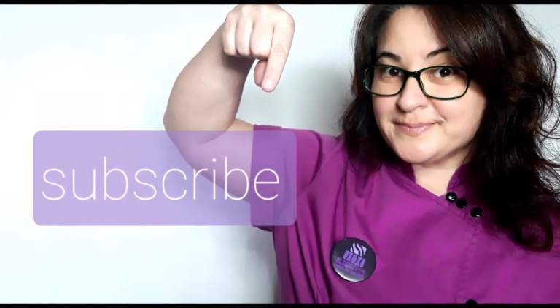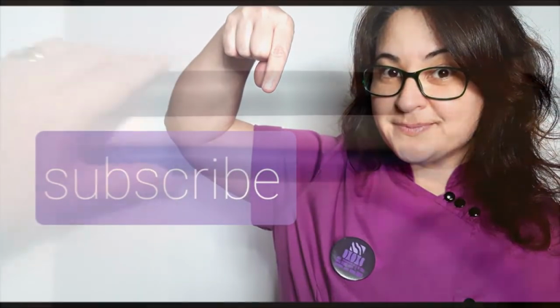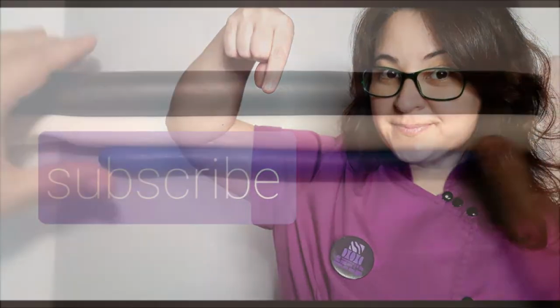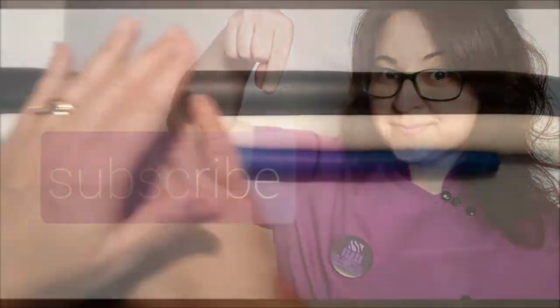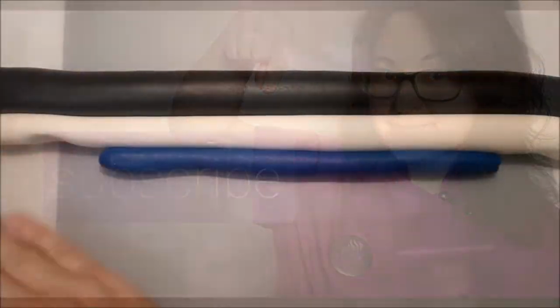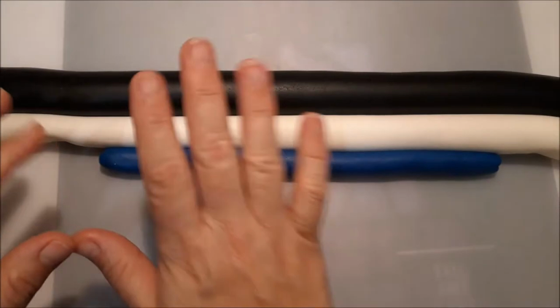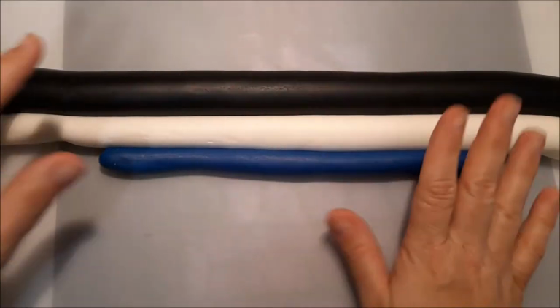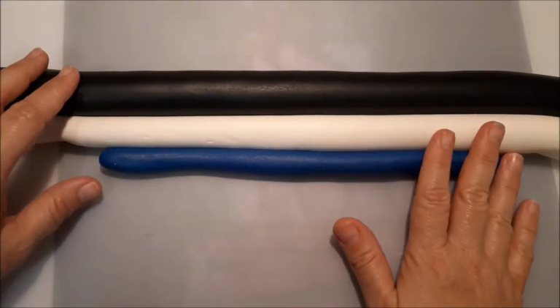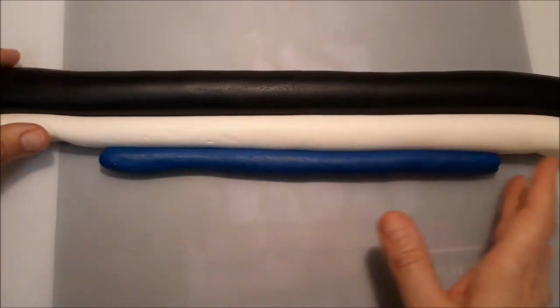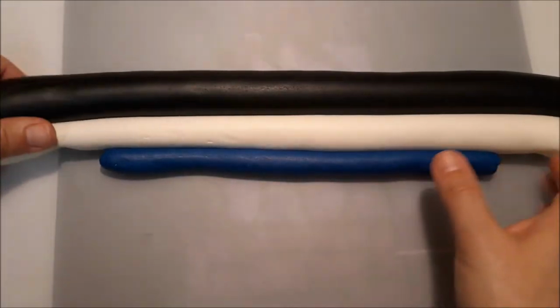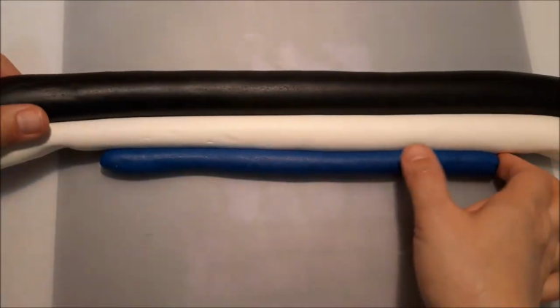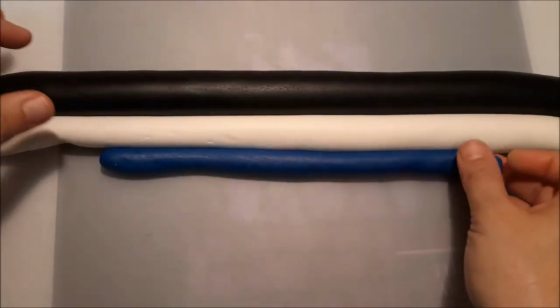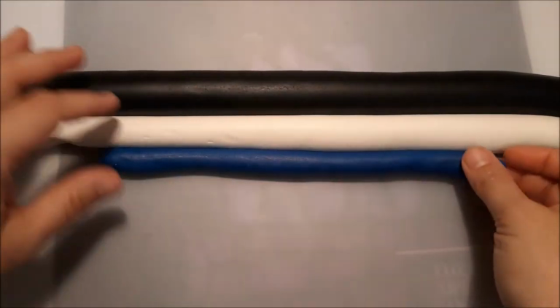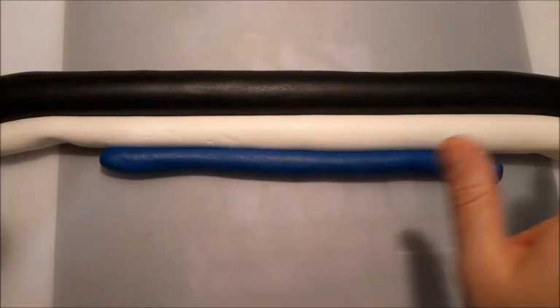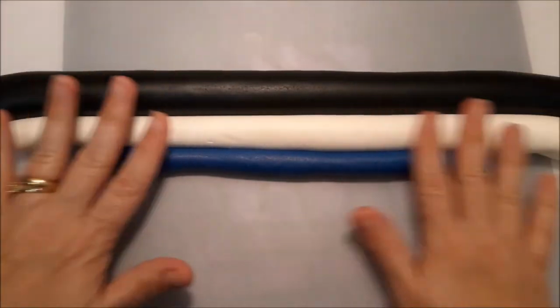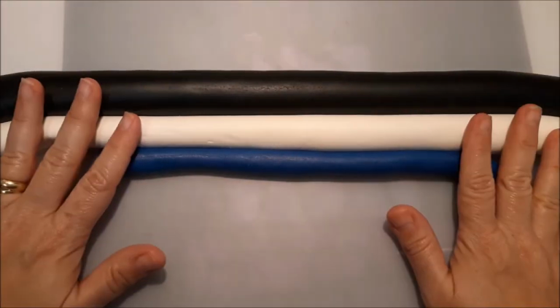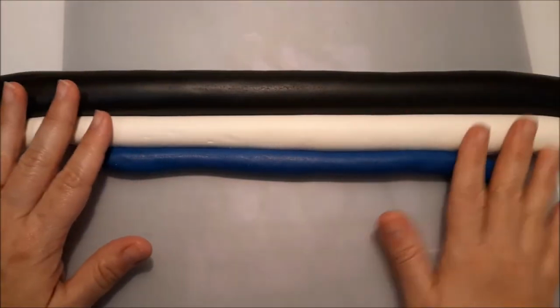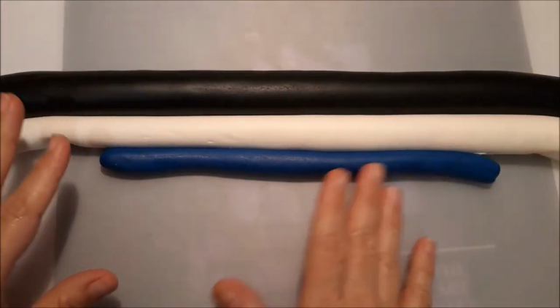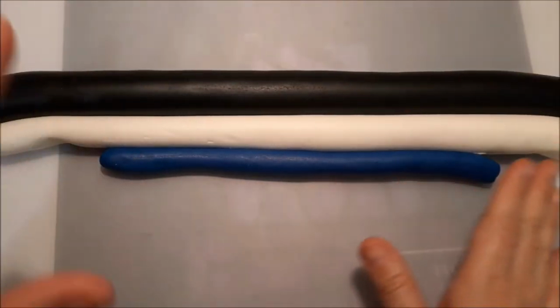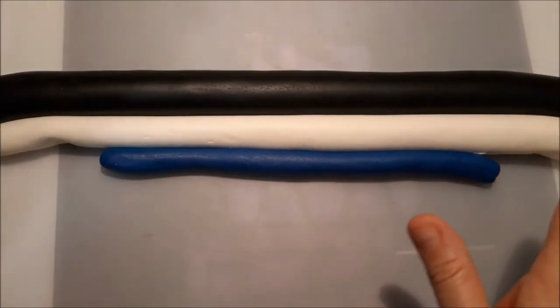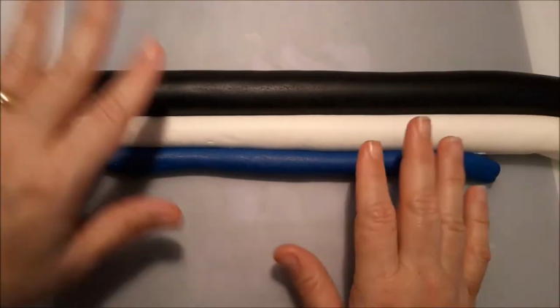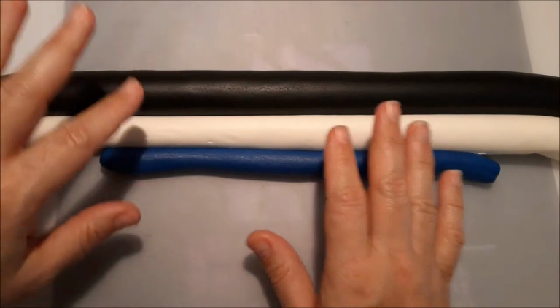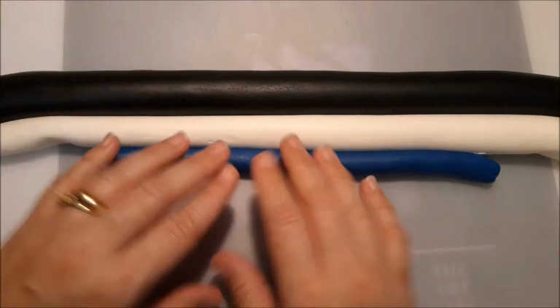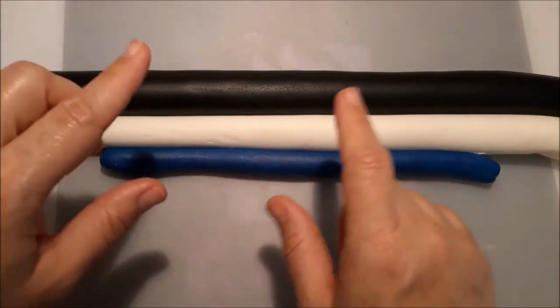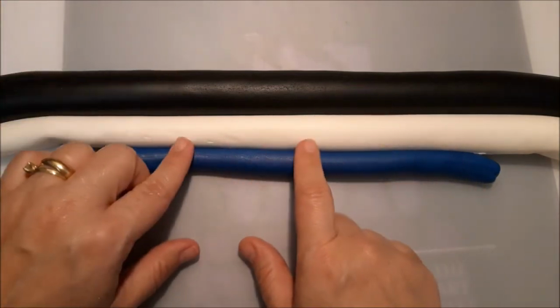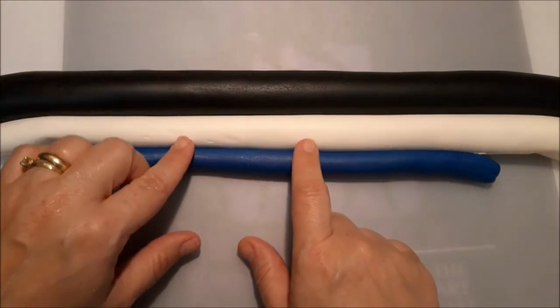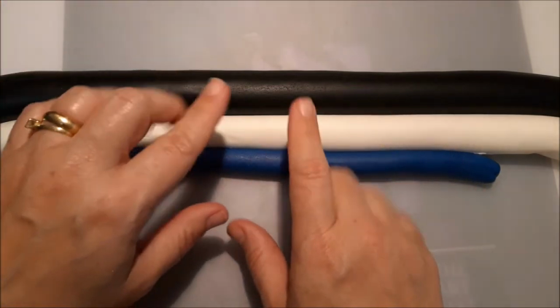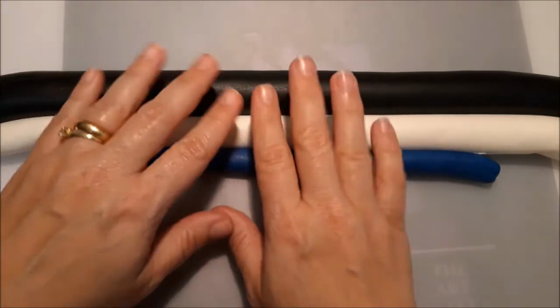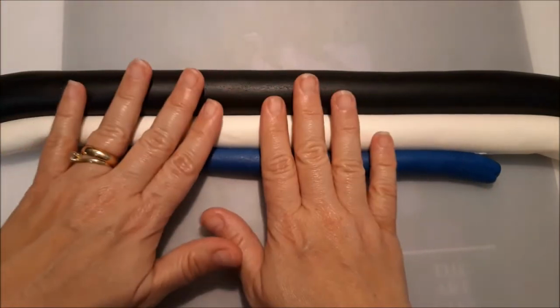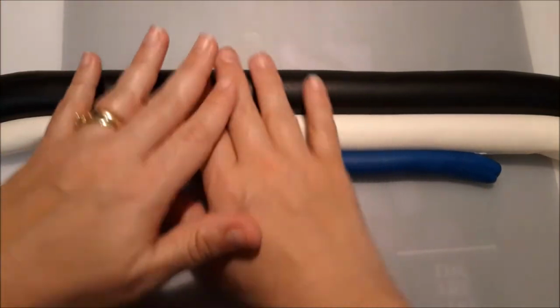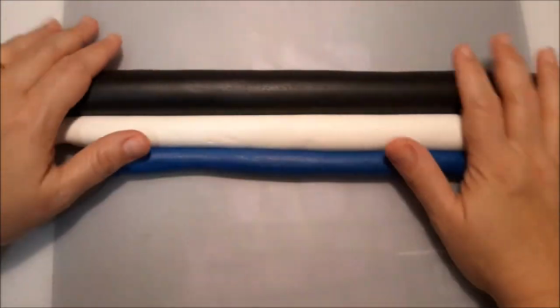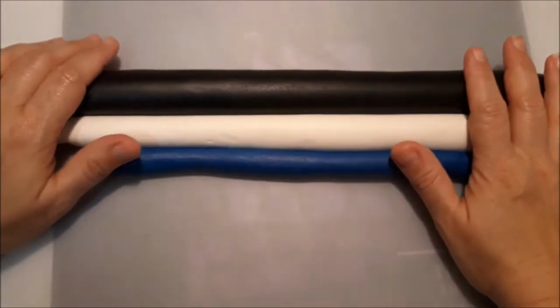Hello, how are you doing? Today I'm going to show you a very simple way — I'm sure you've seen it before — but just my way of doing marble fondant to cover a cake.